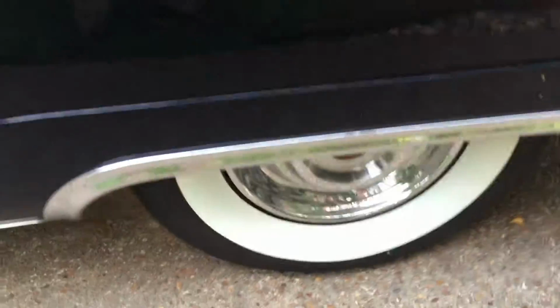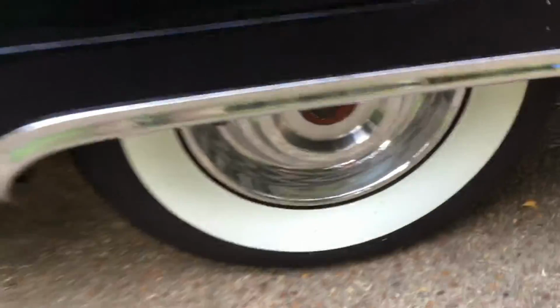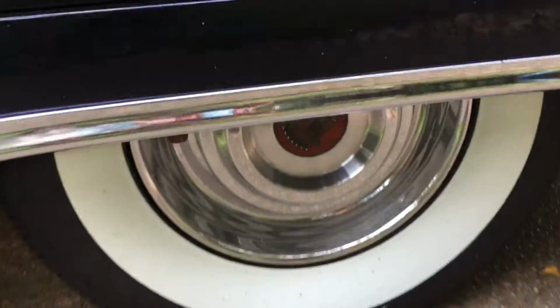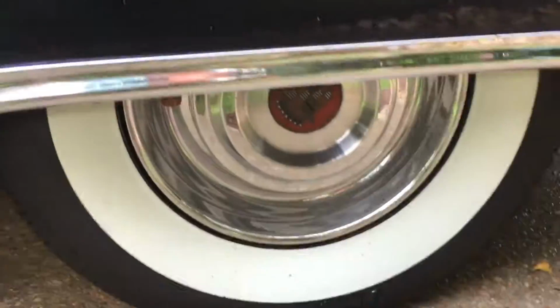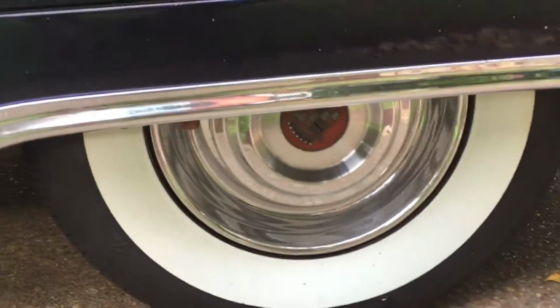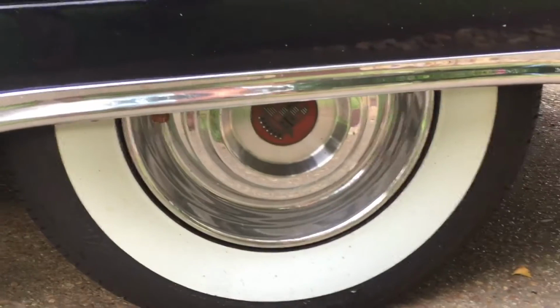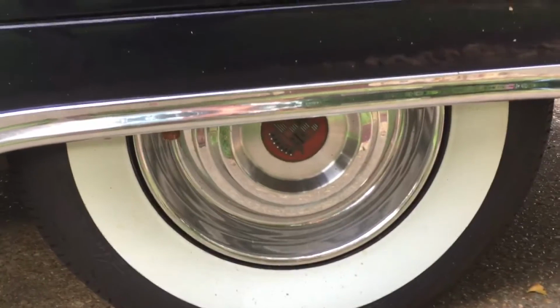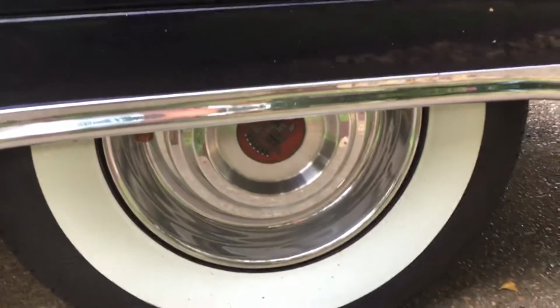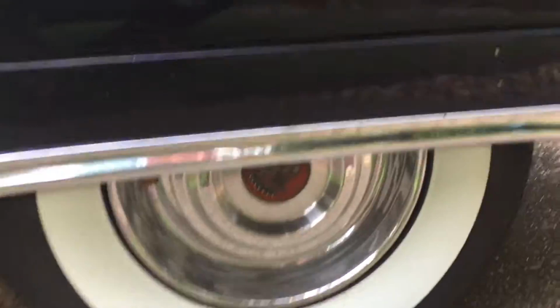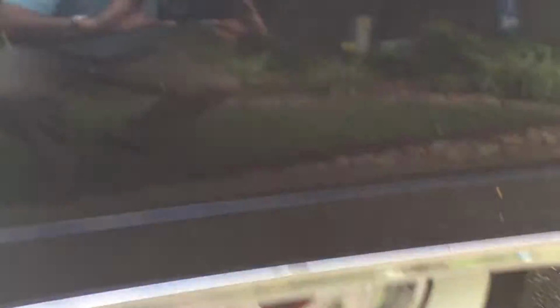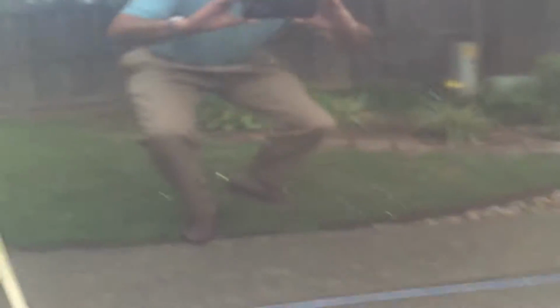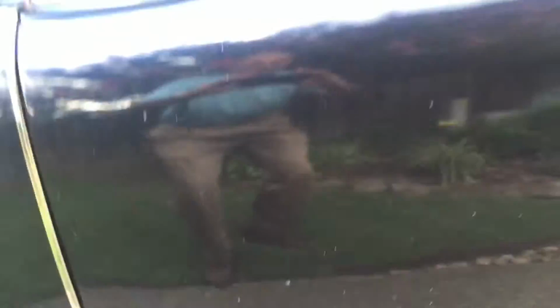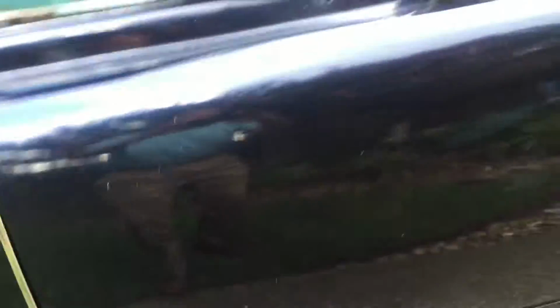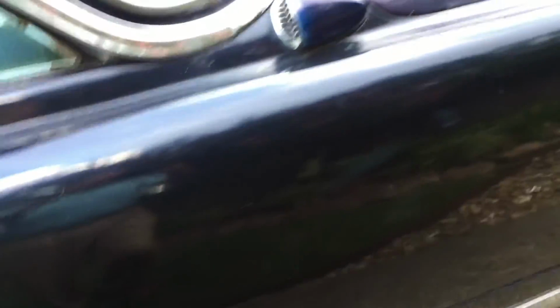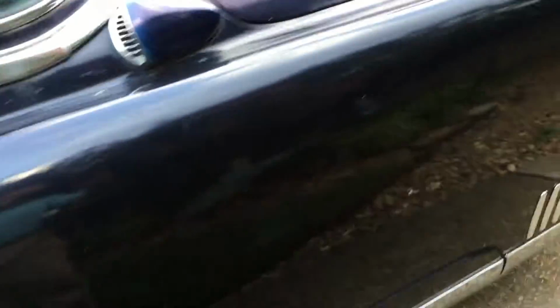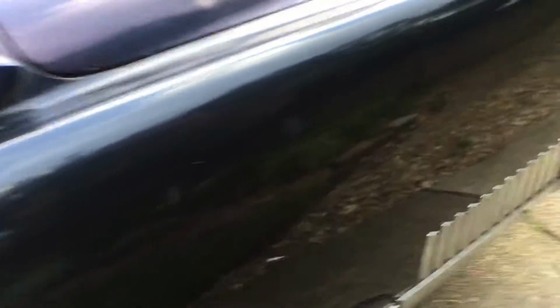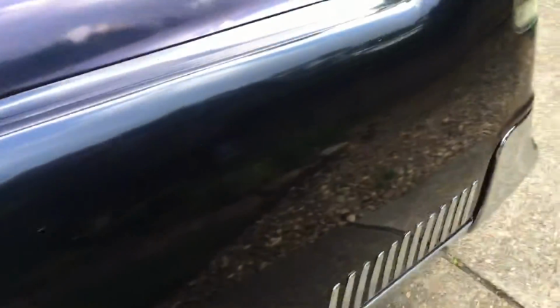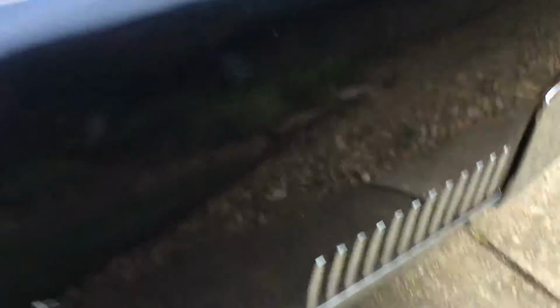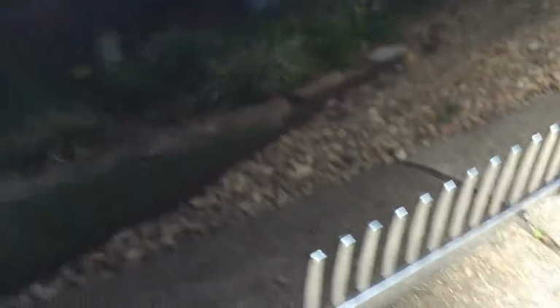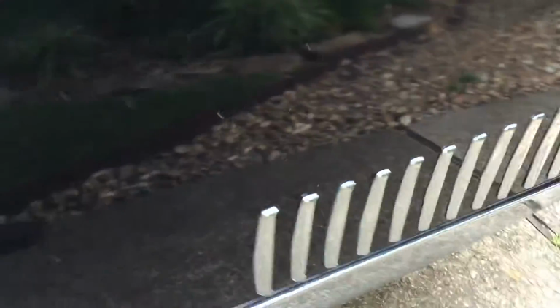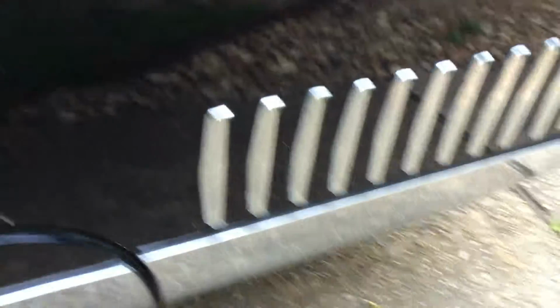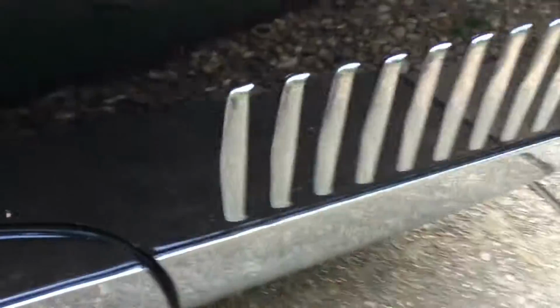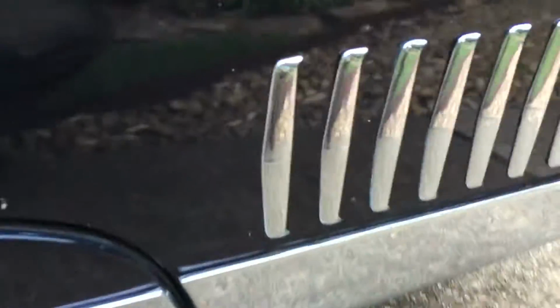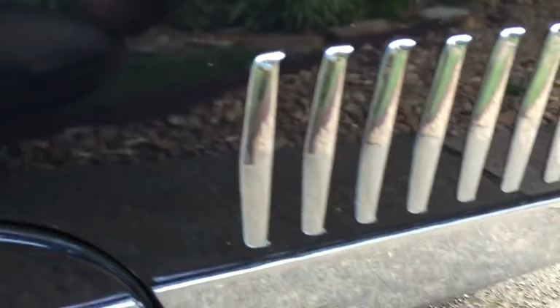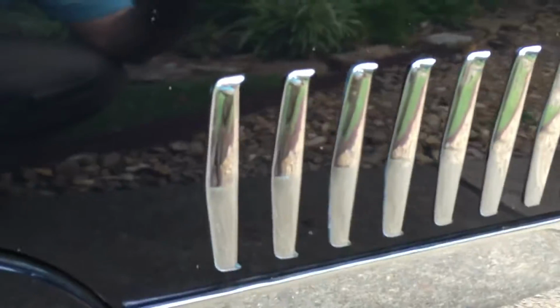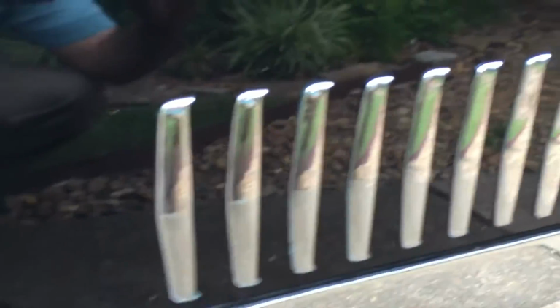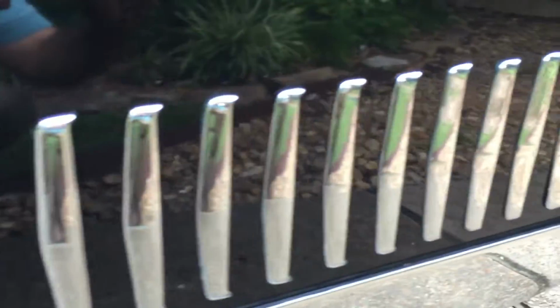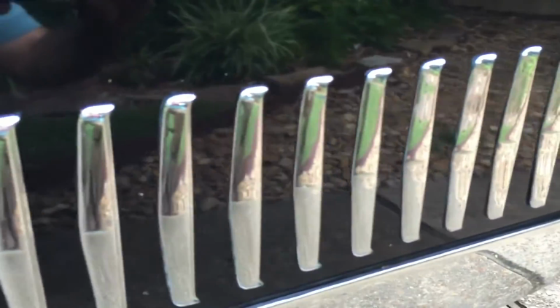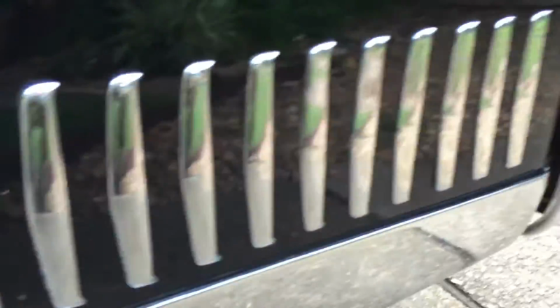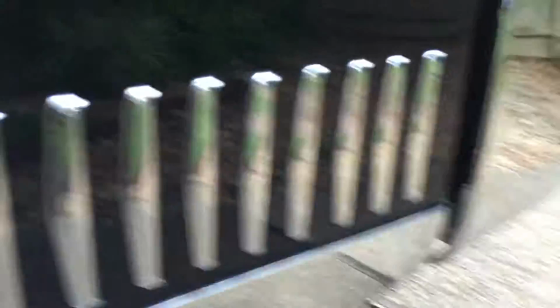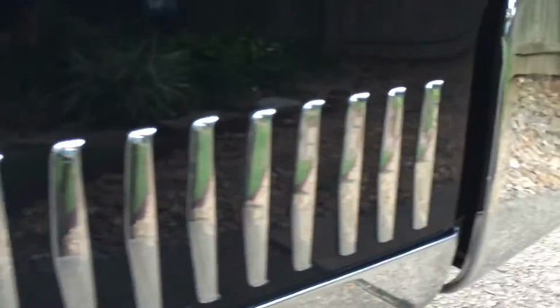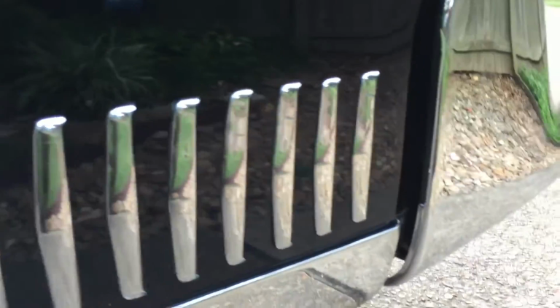You can see half of that hubcap under the skirt. The Fleetwood fins, which are very hard to find, are perfect.